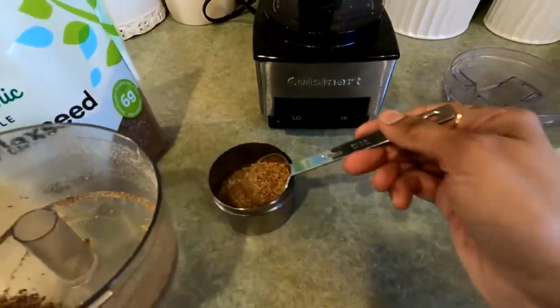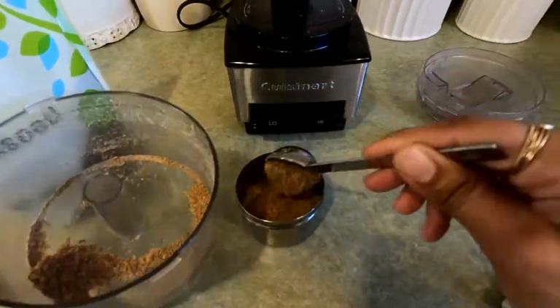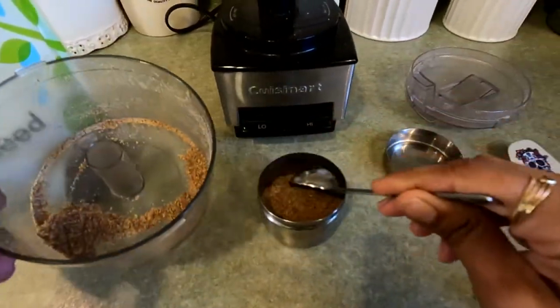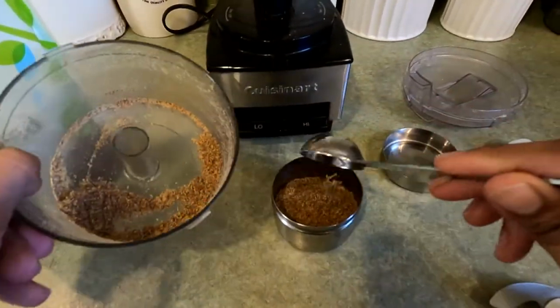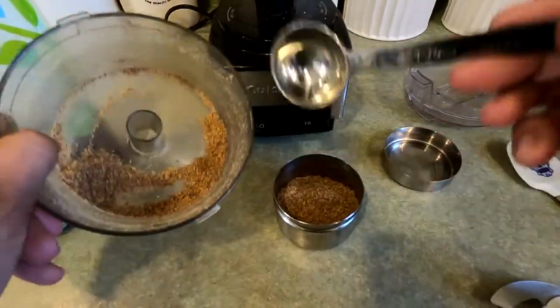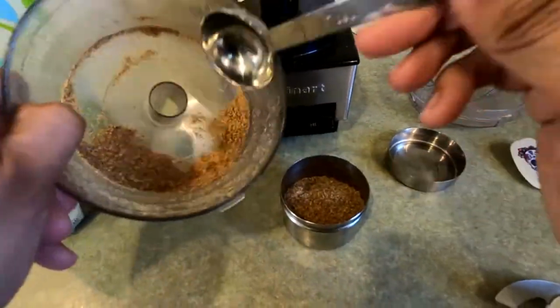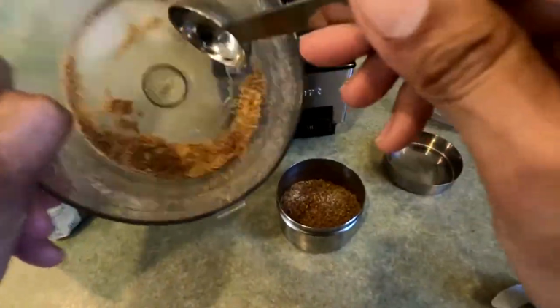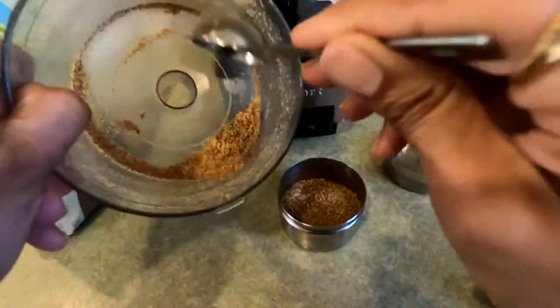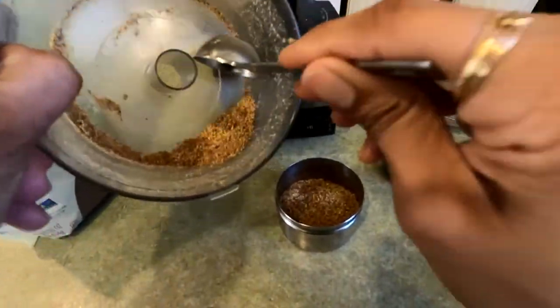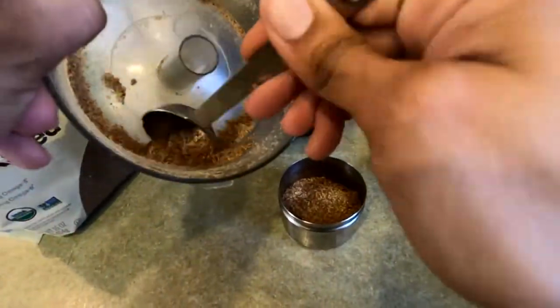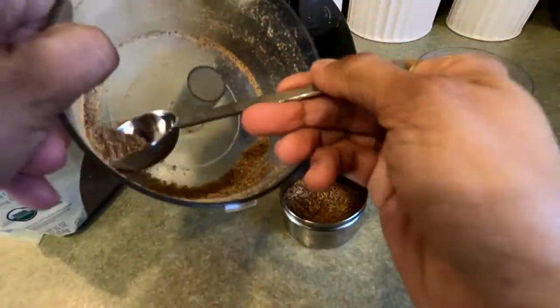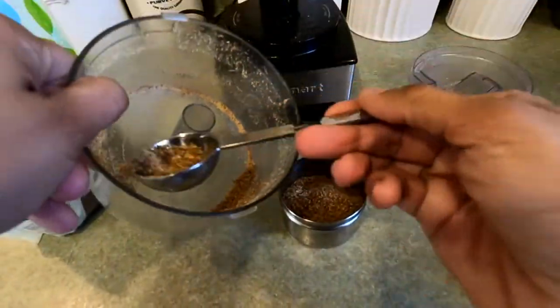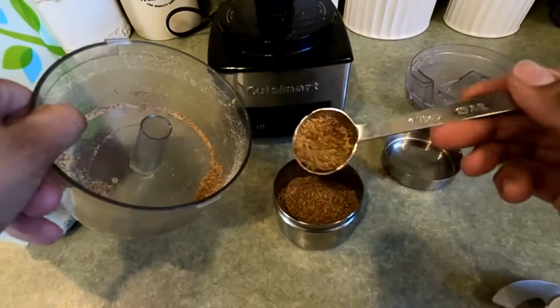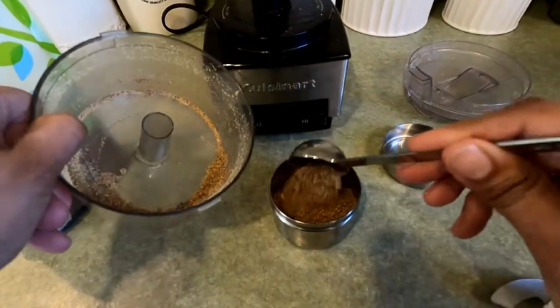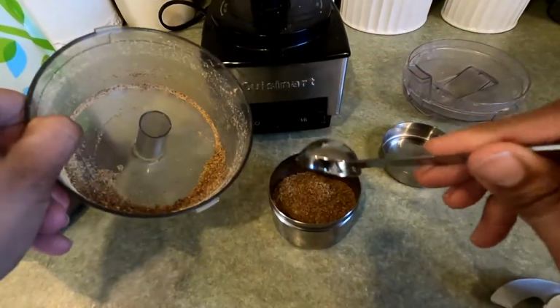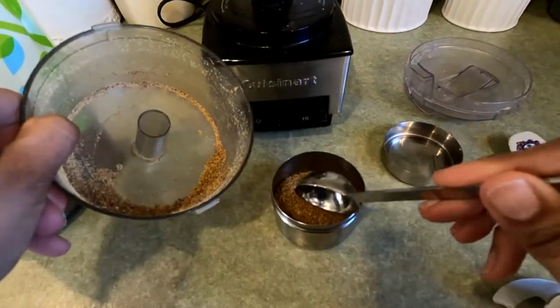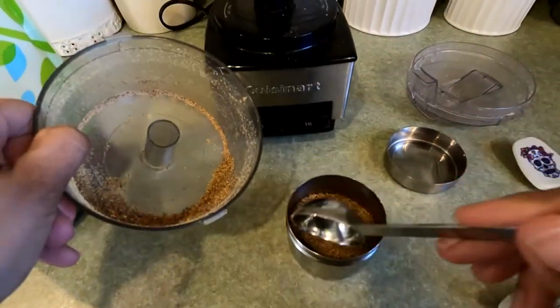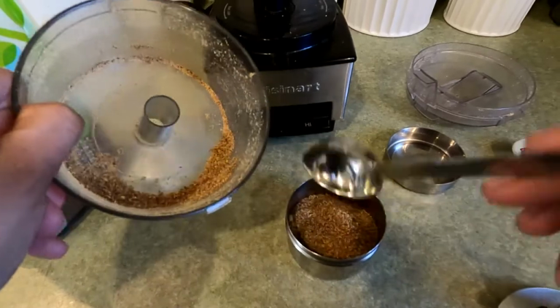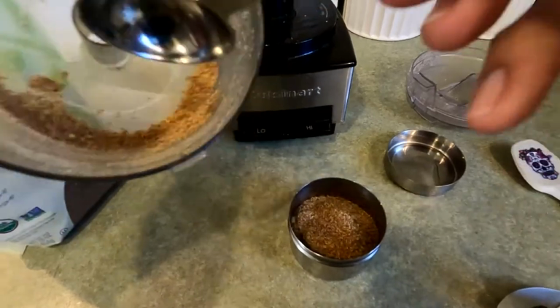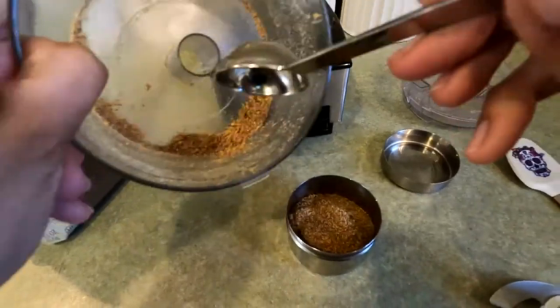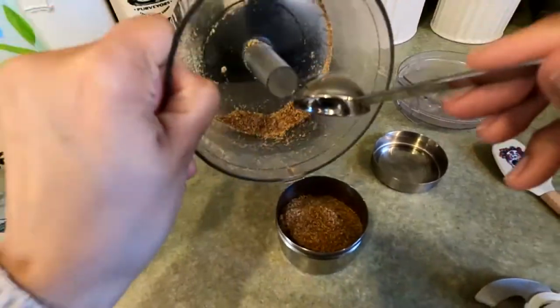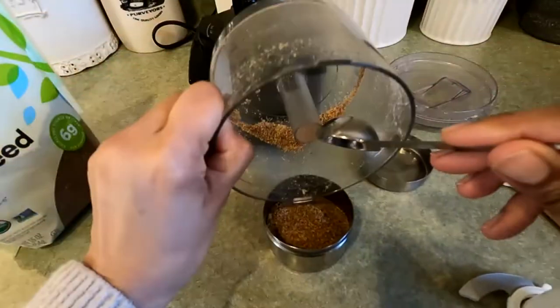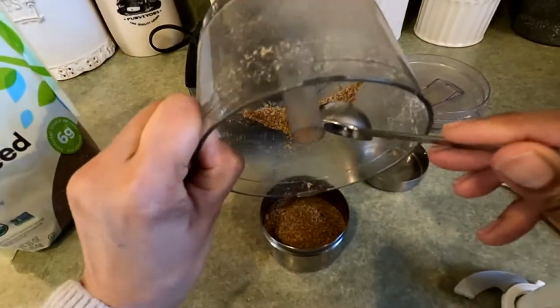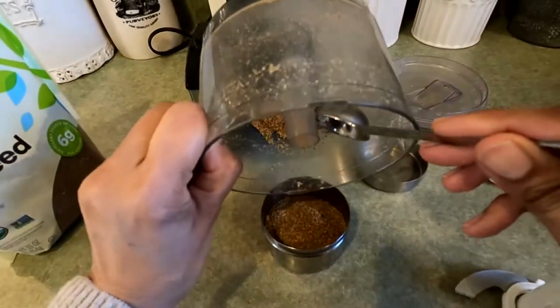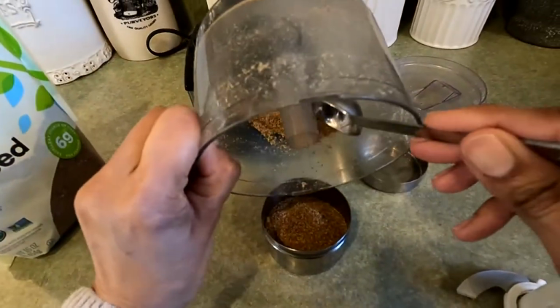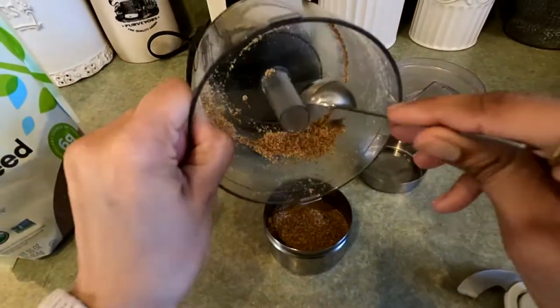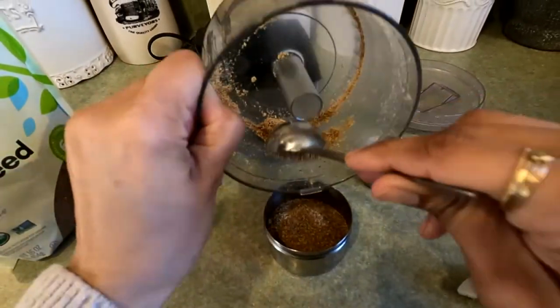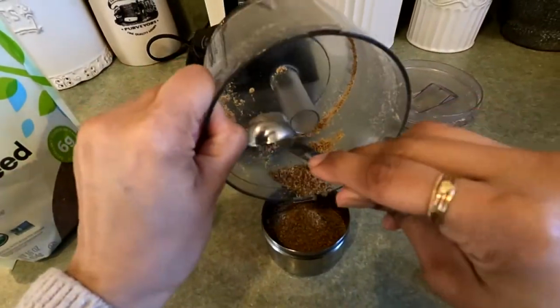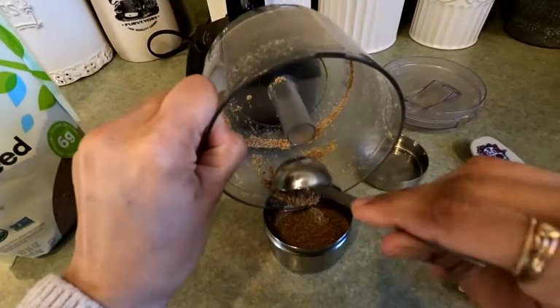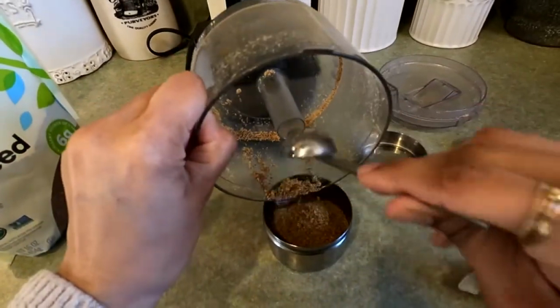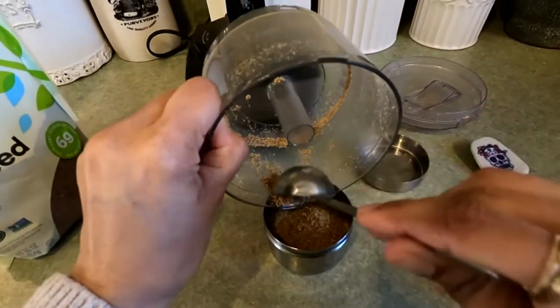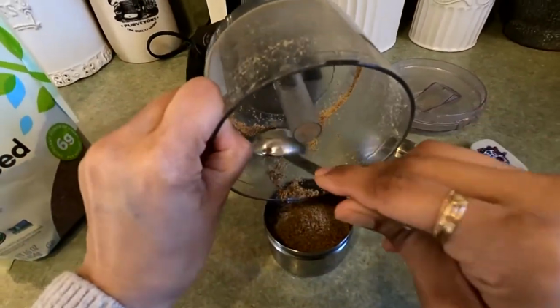Now it is convenient to buy it already ground, but you just don't get all of those nutrients in it if it's been ground already.